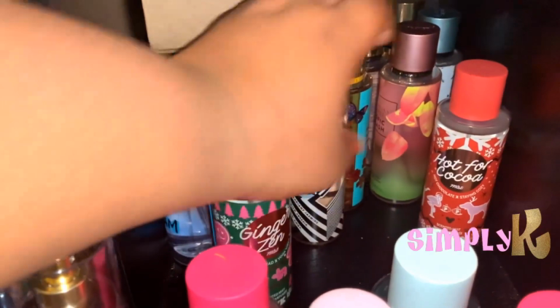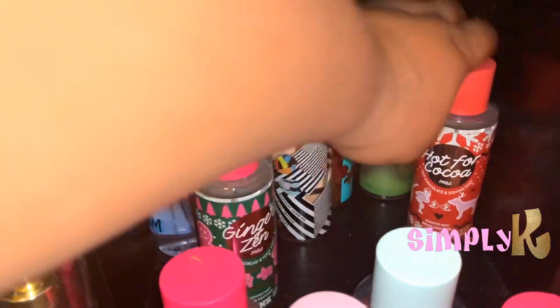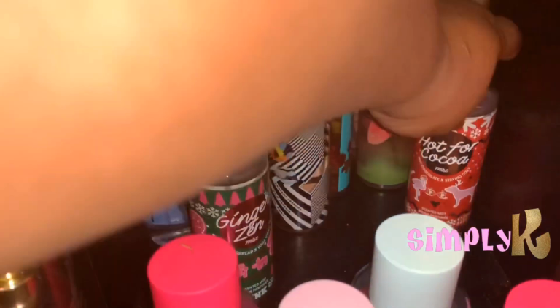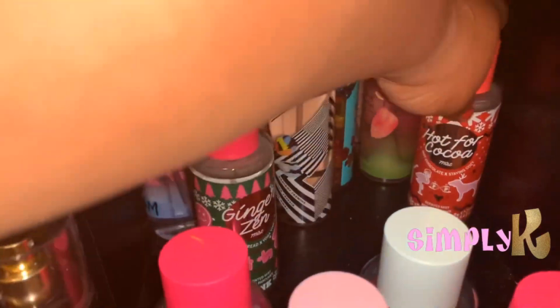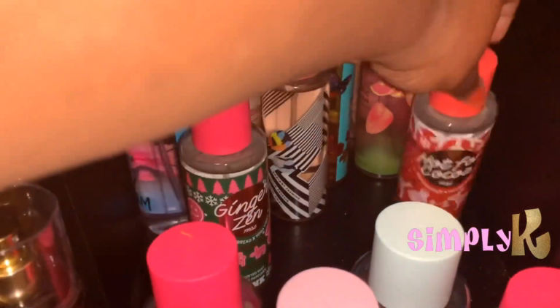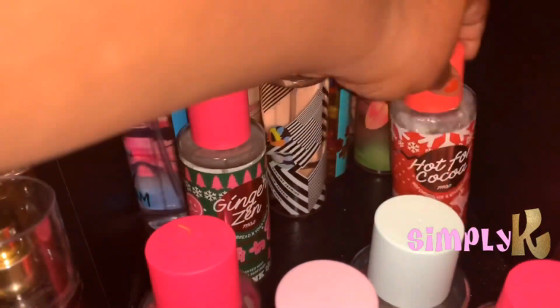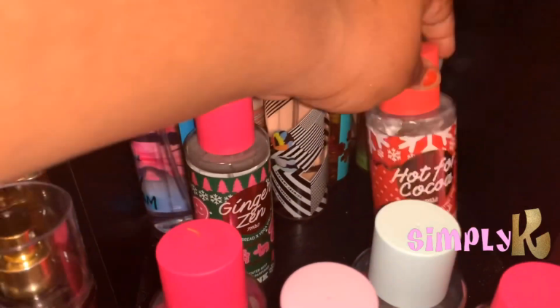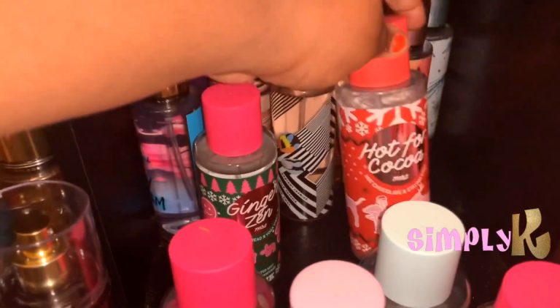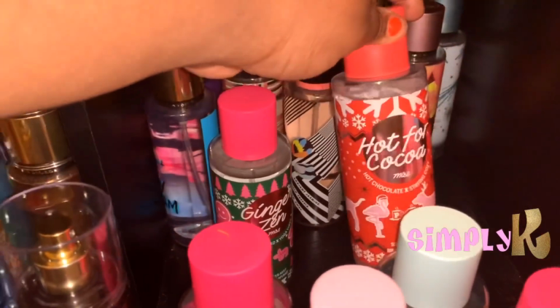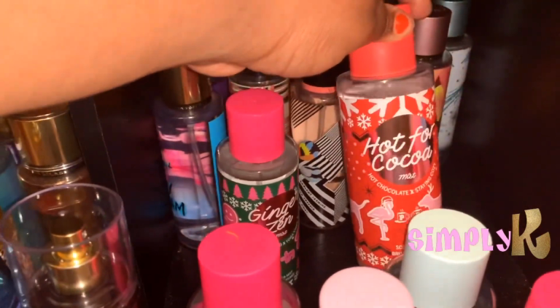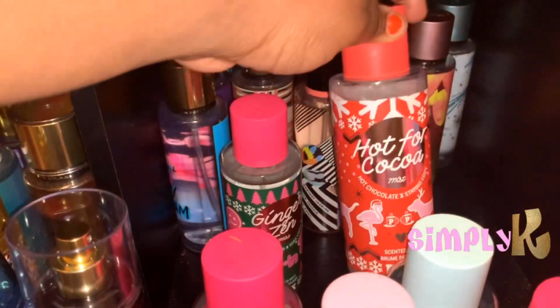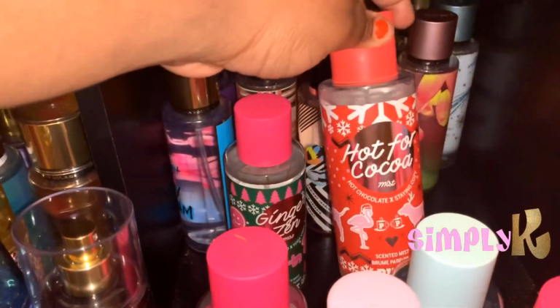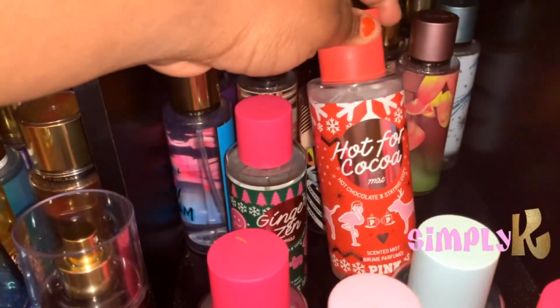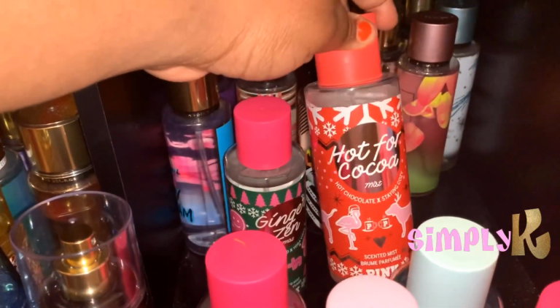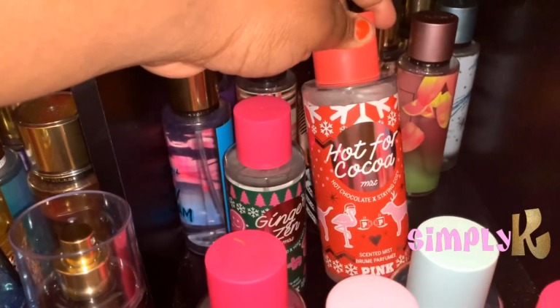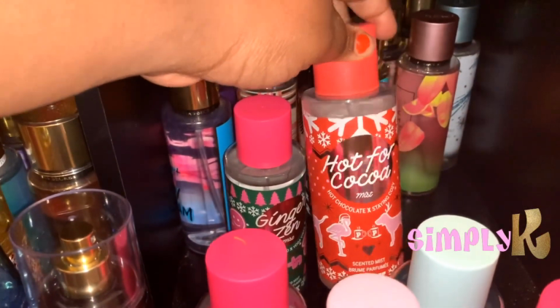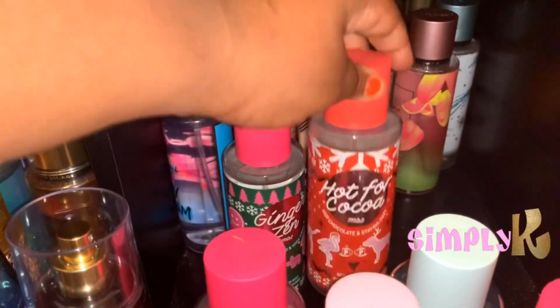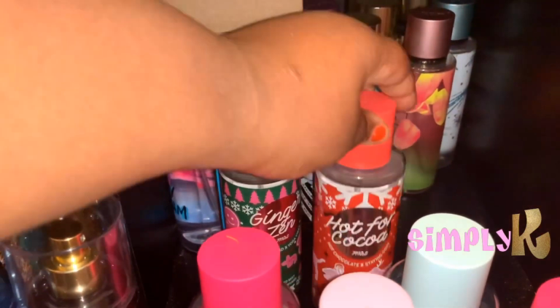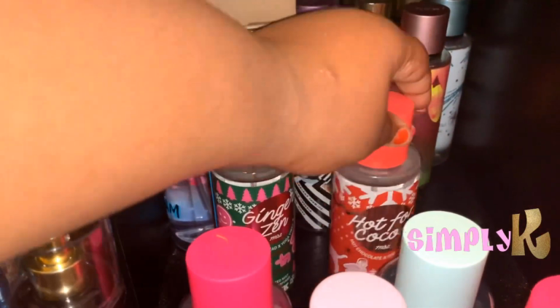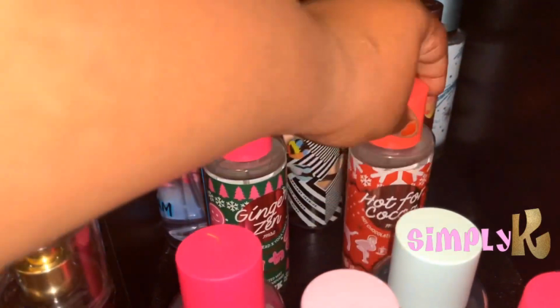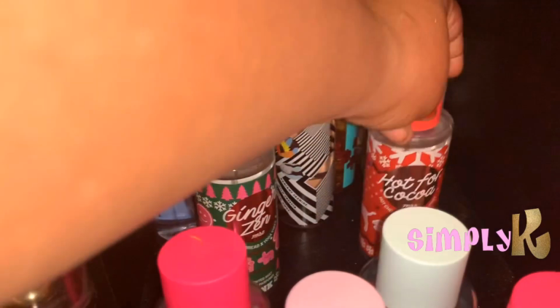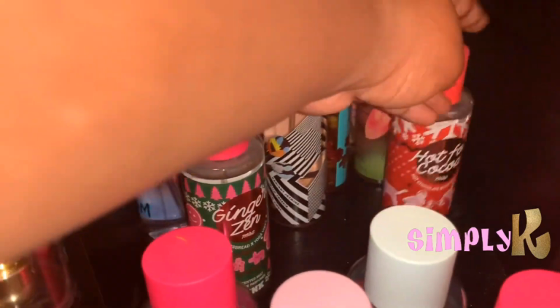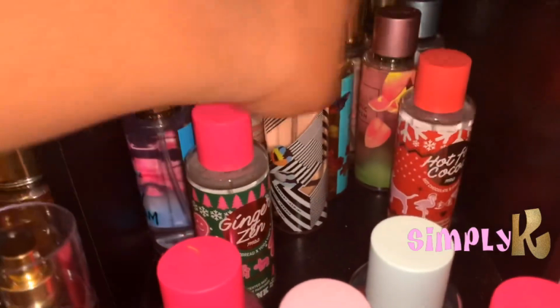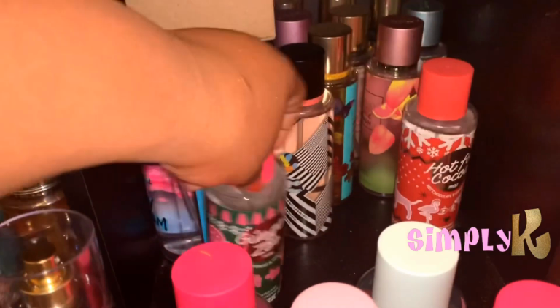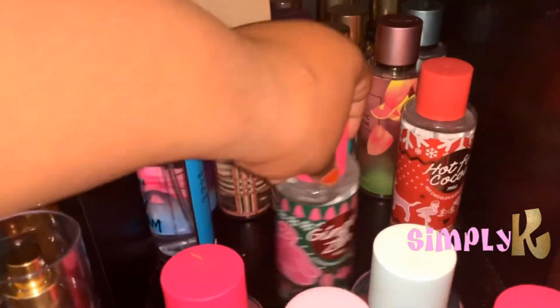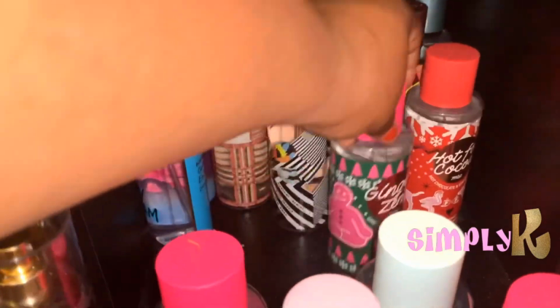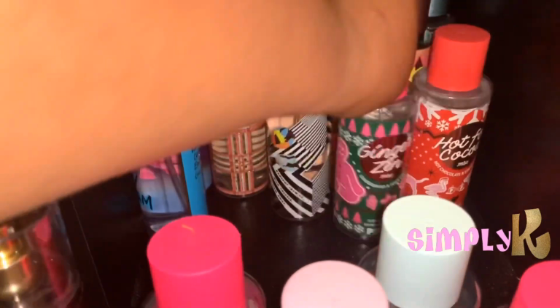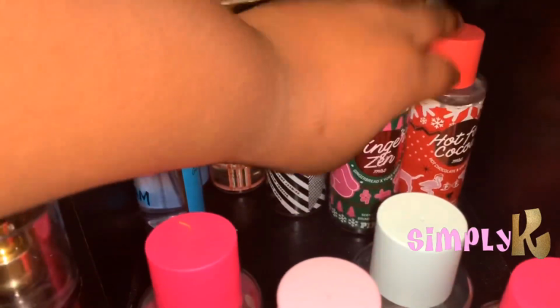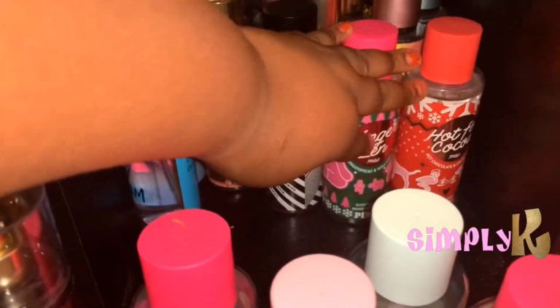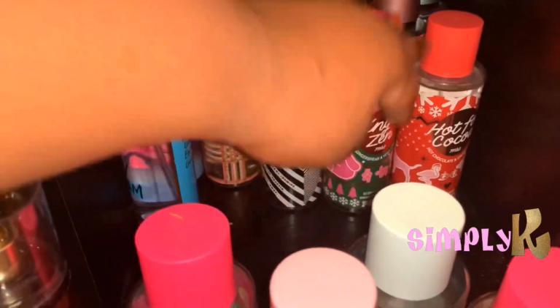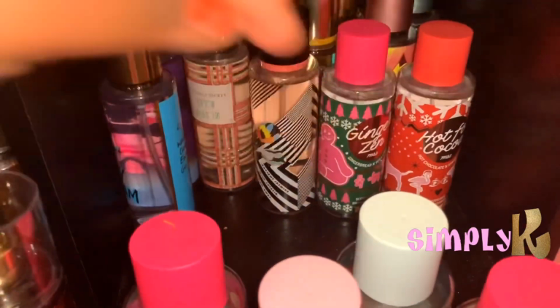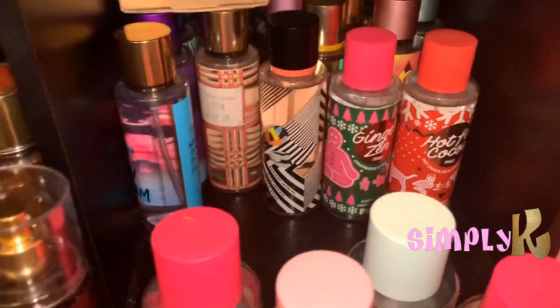And the last thing I got is Hot for Cocoa. So that is all for this little mini haul.